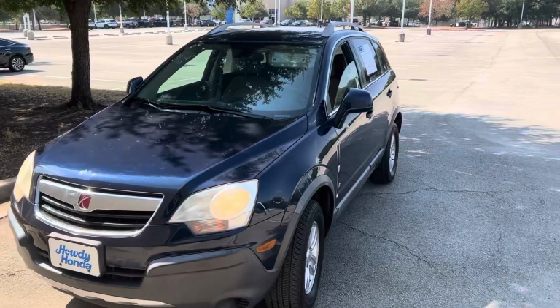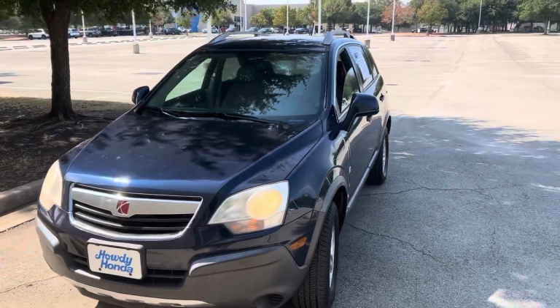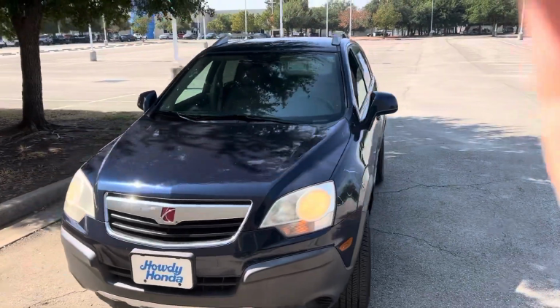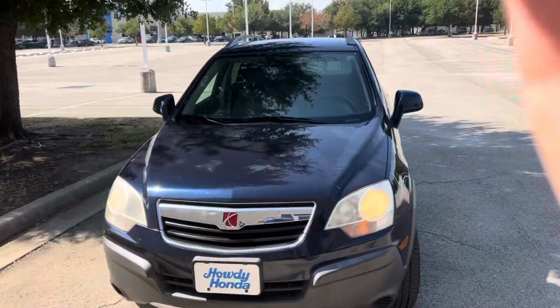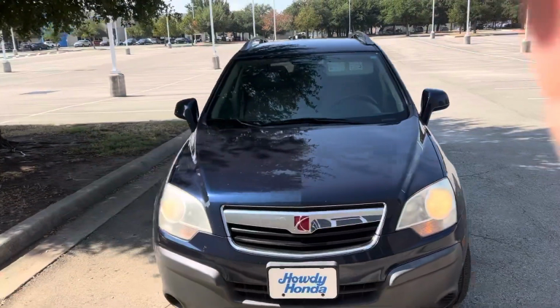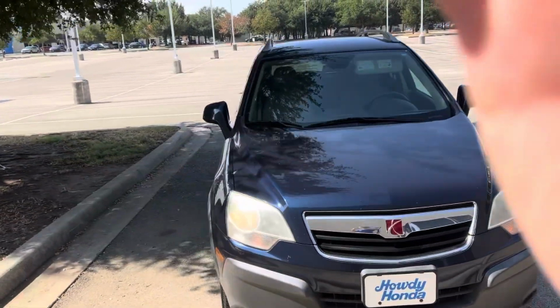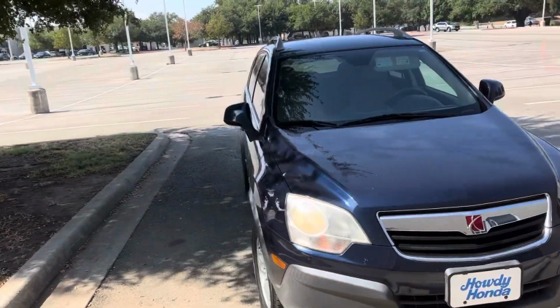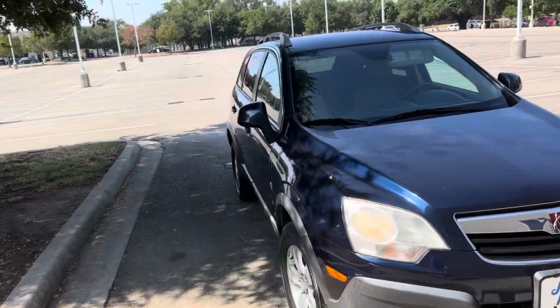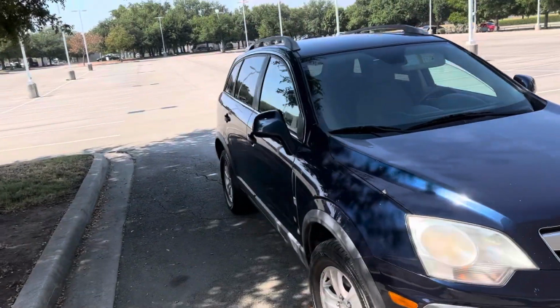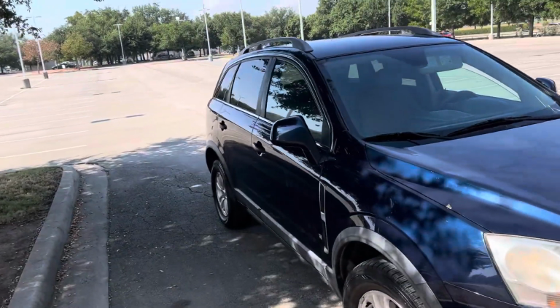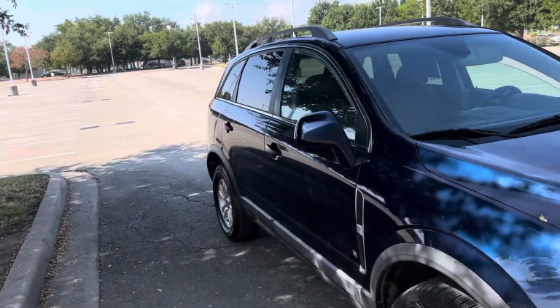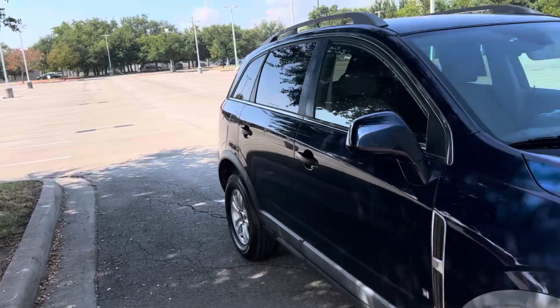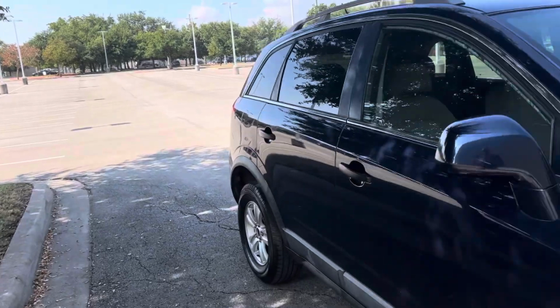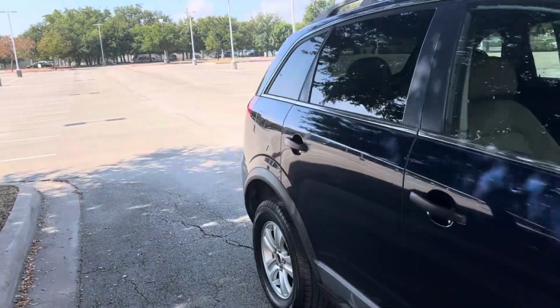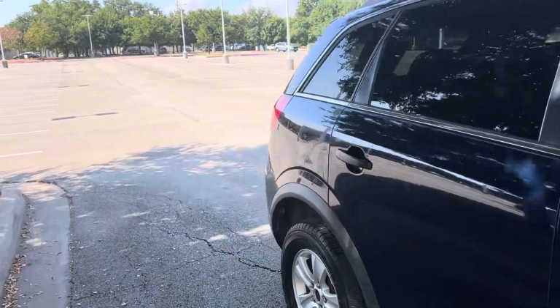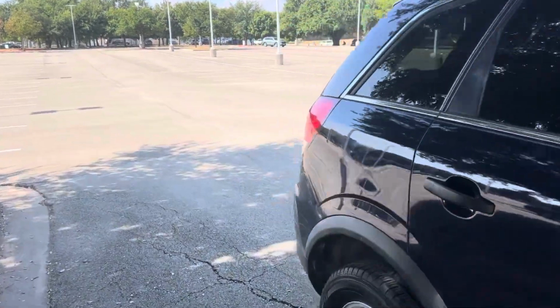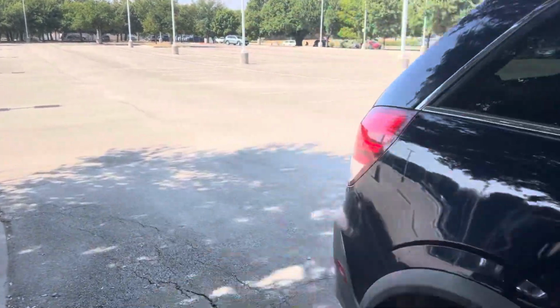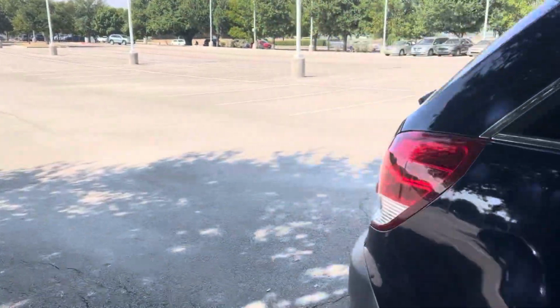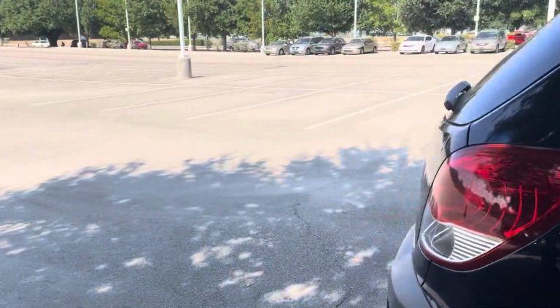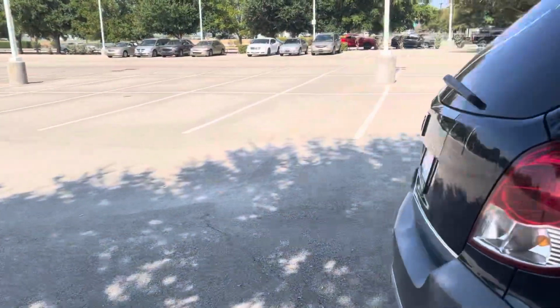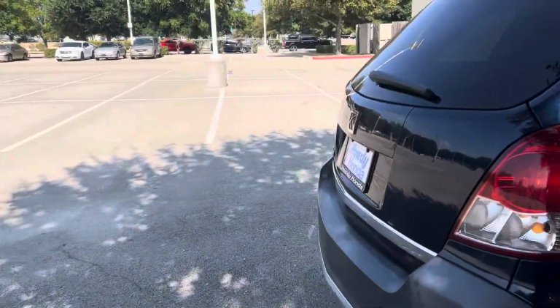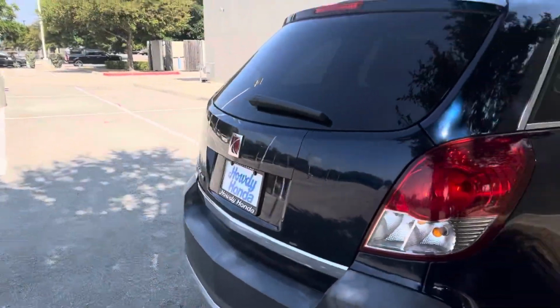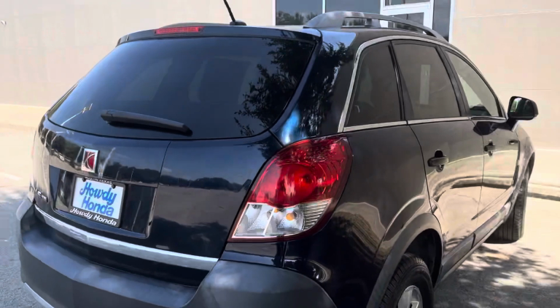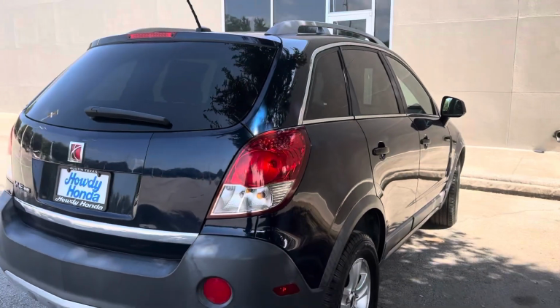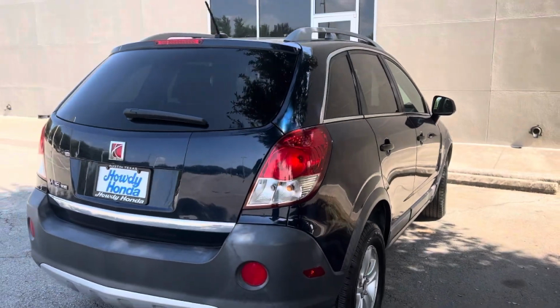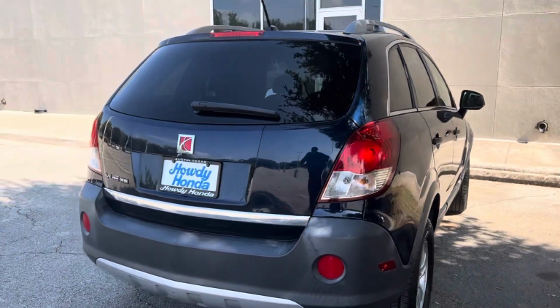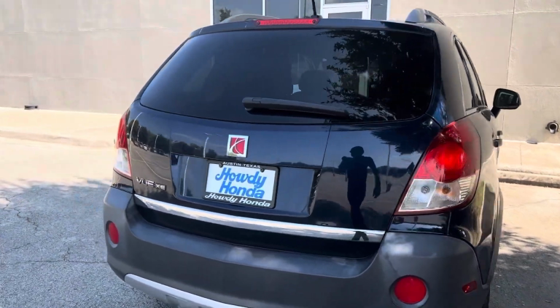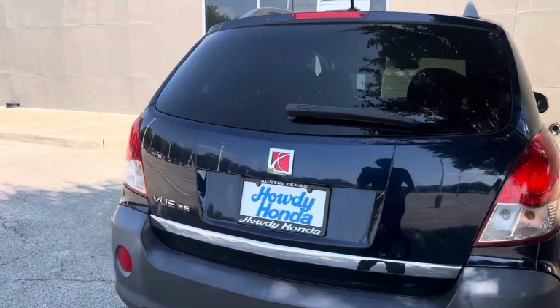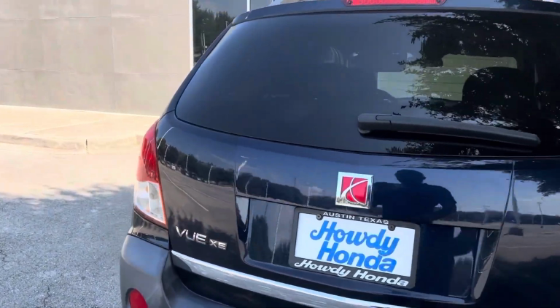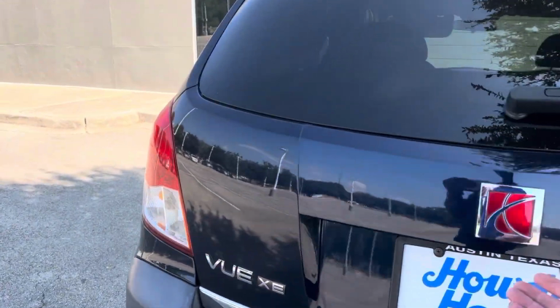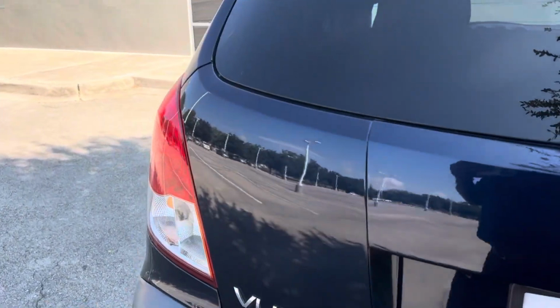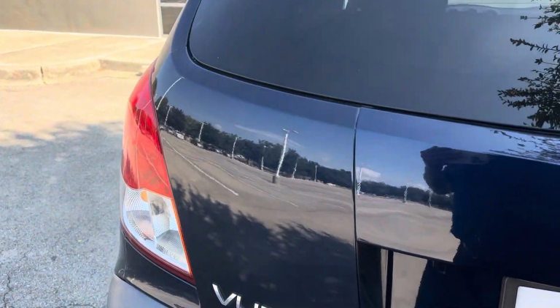Hey there, Thomas here at Howdy Honda. This is the 2009 Saturn Vue — only 108,000 miles. It's a GM product for those who did not know. It's the XE trim on this one.